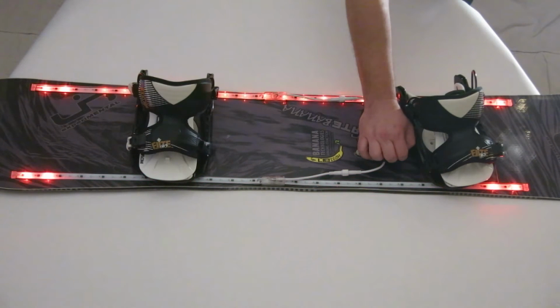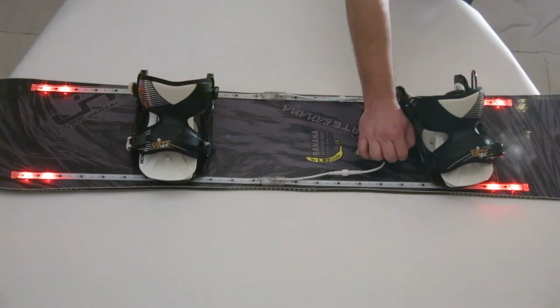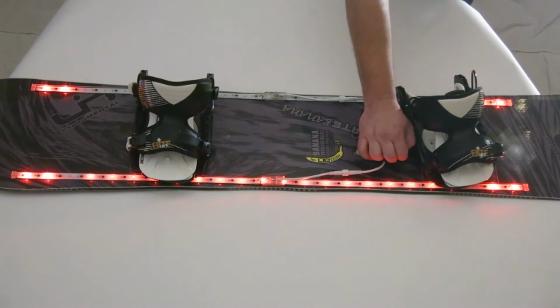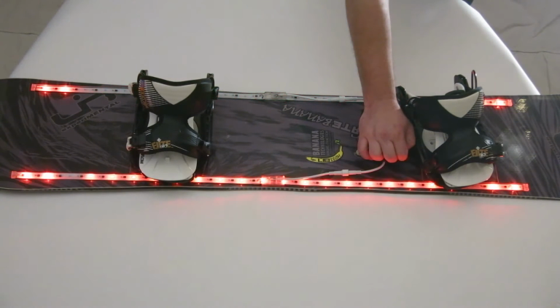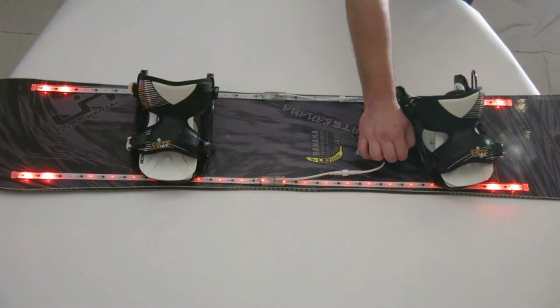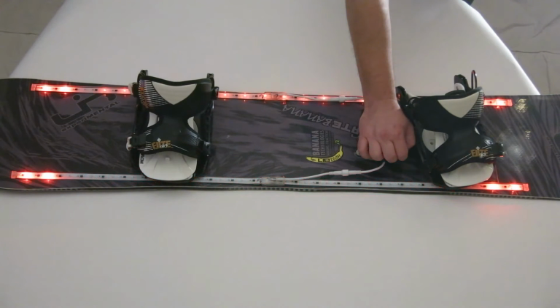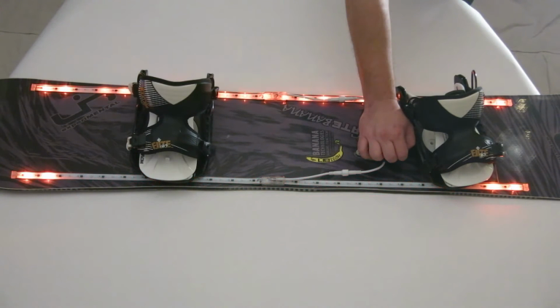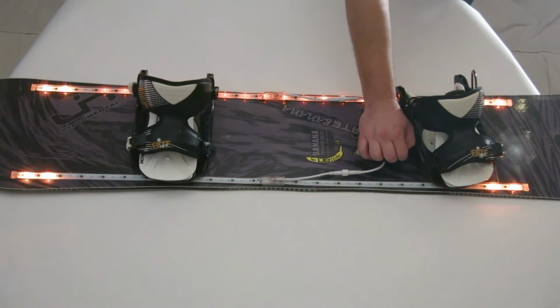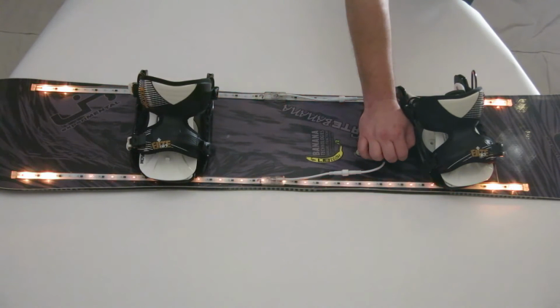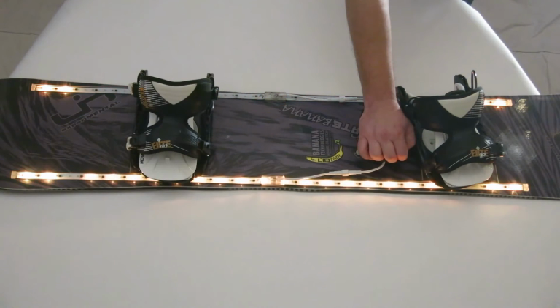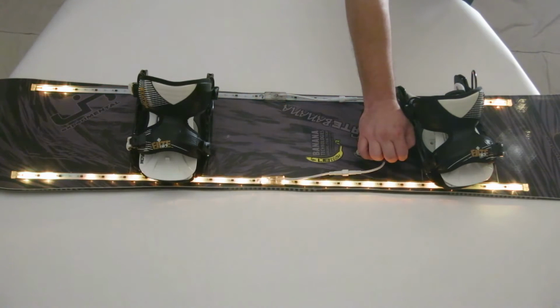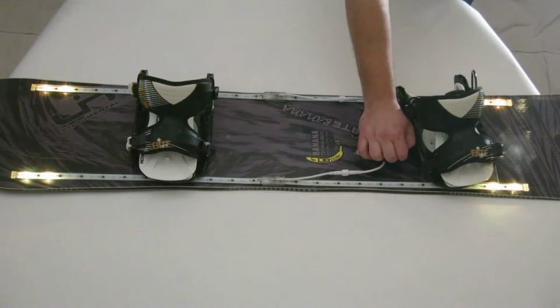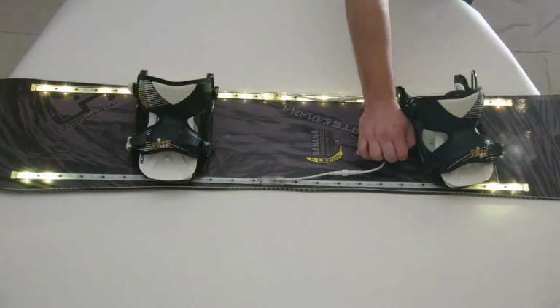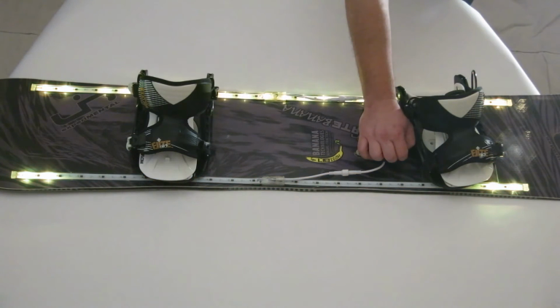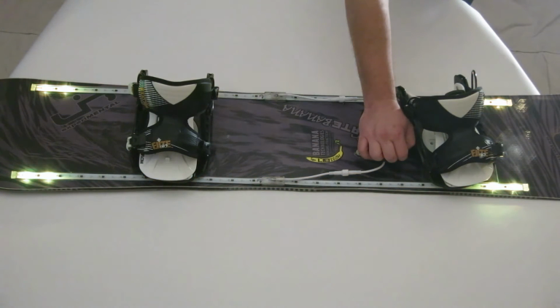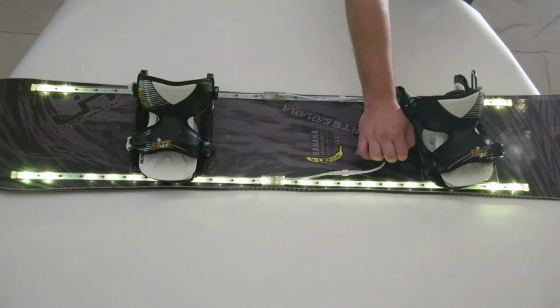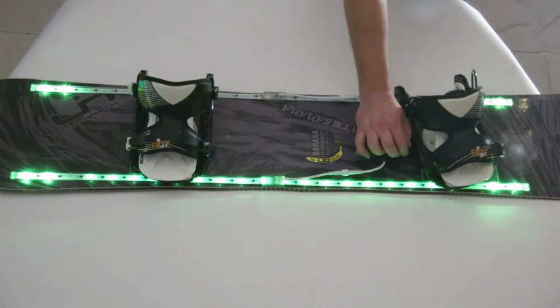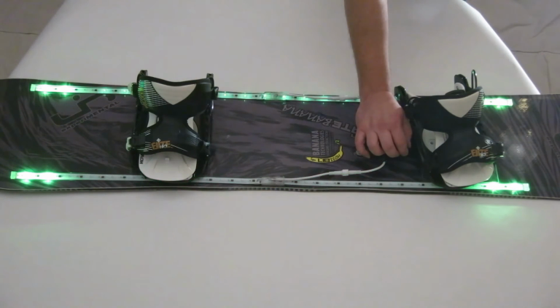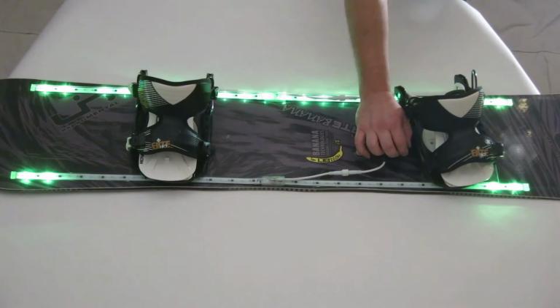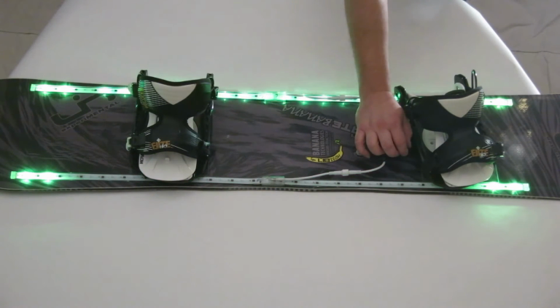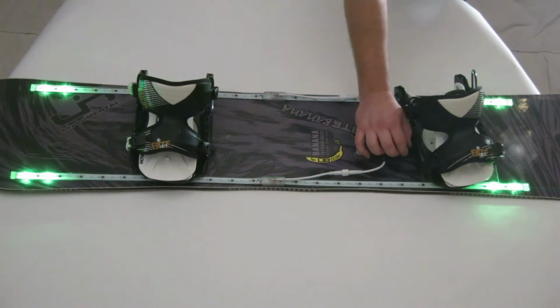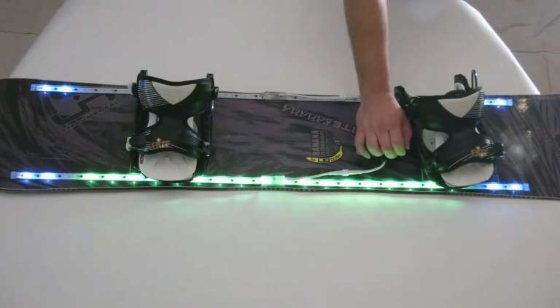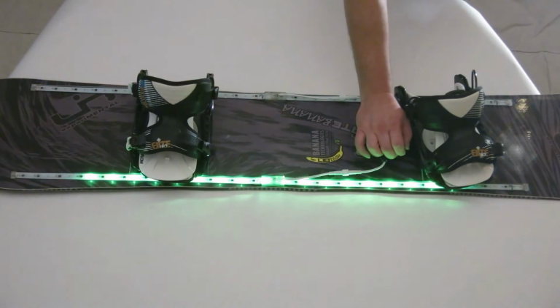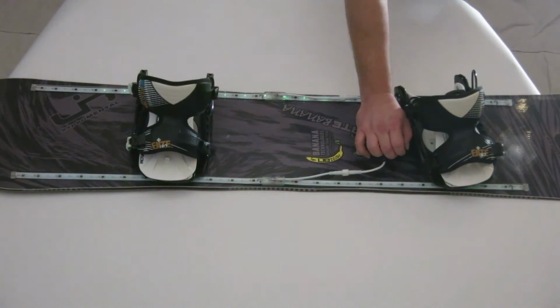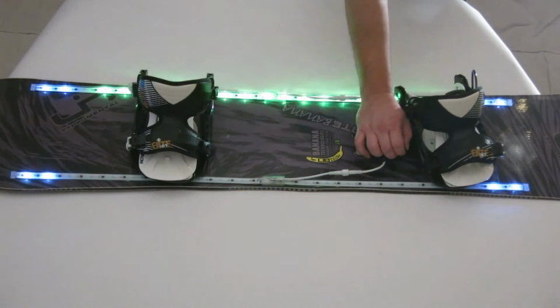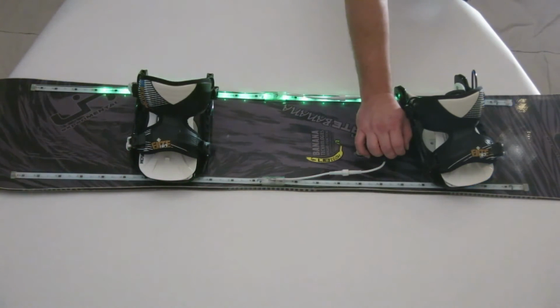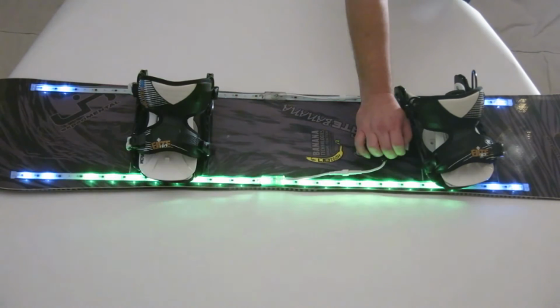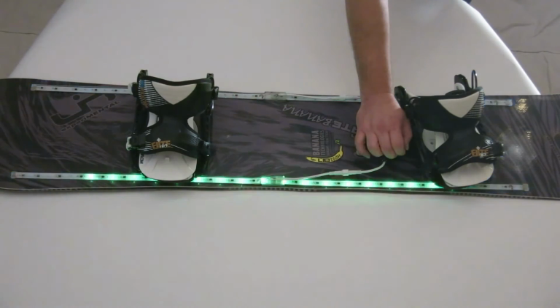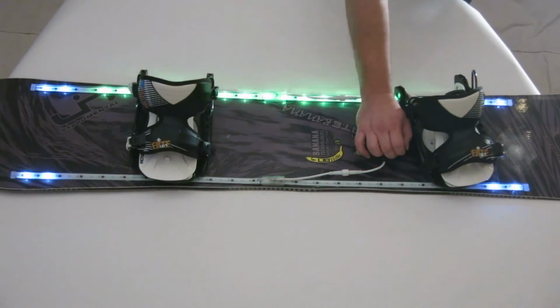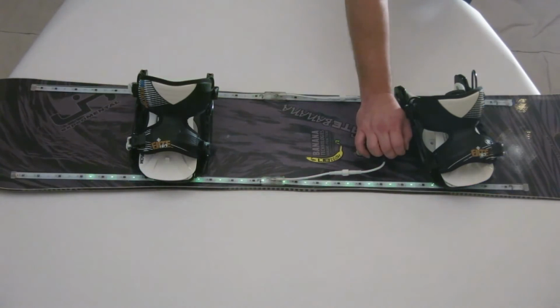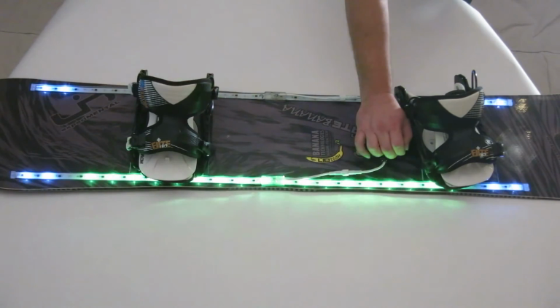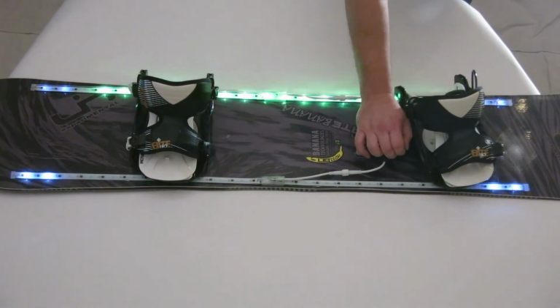Notice the lights at the ends of the strips — they indicate what you are currently editing. If it's a color, it will be shown here. If it's a speed, those lights will blink white to indicate the speed.